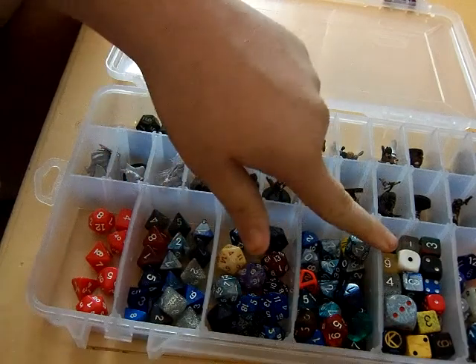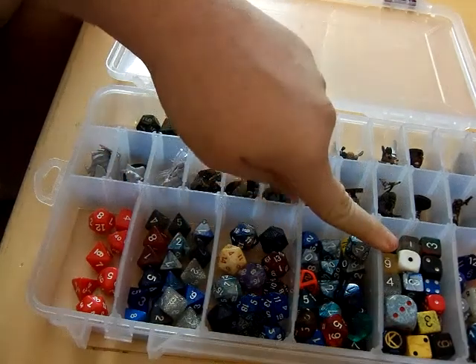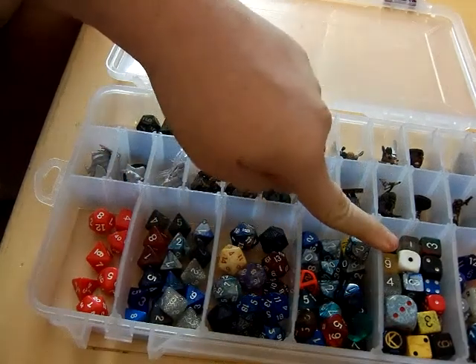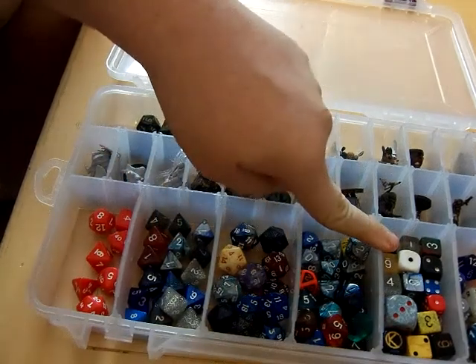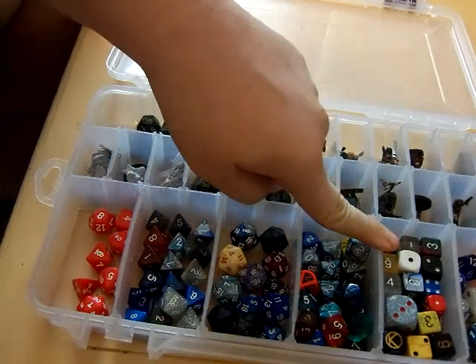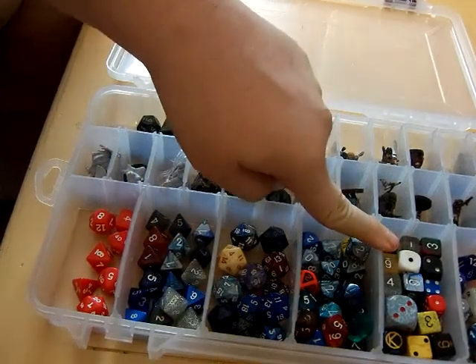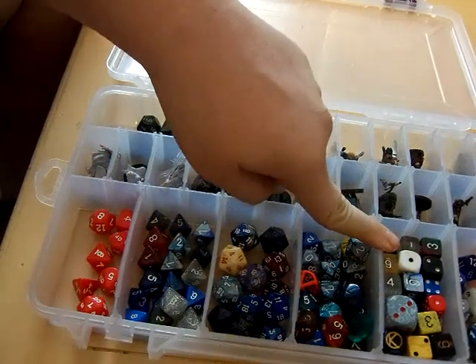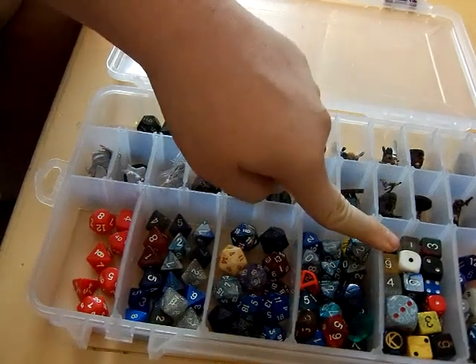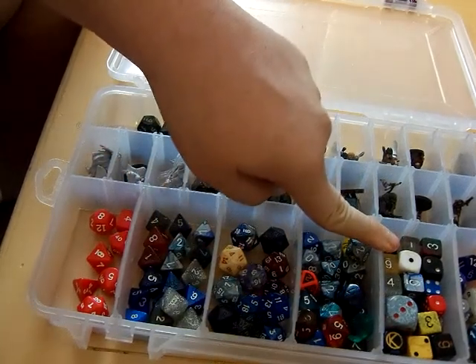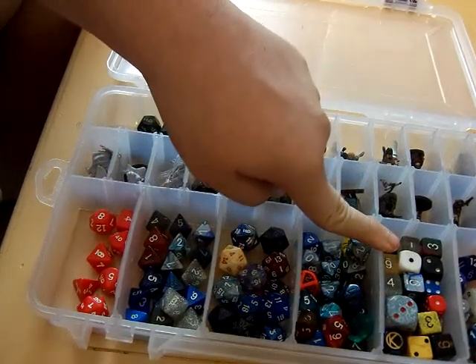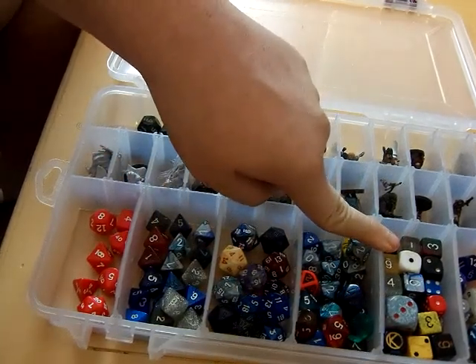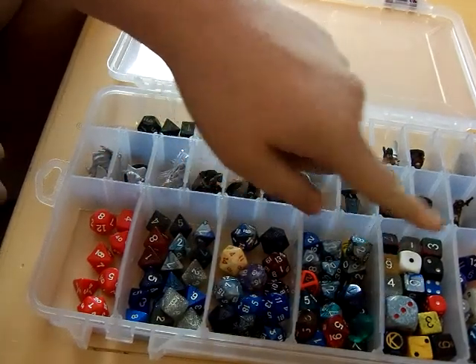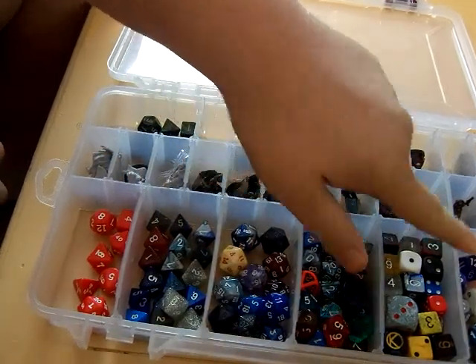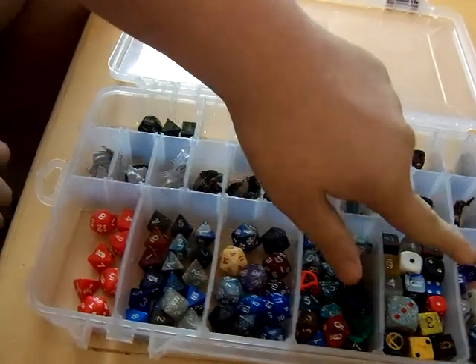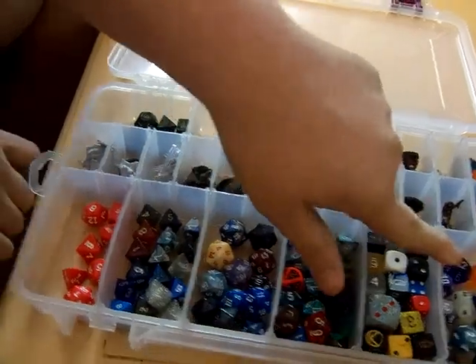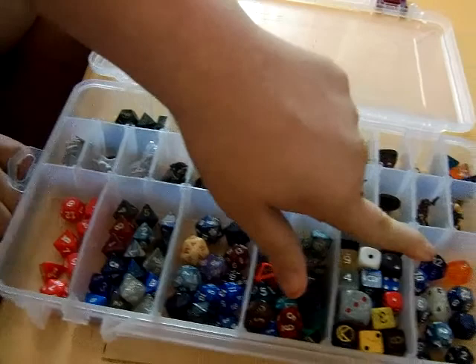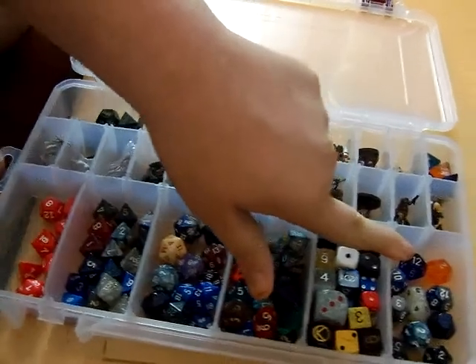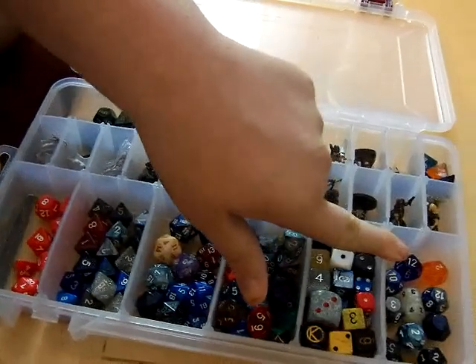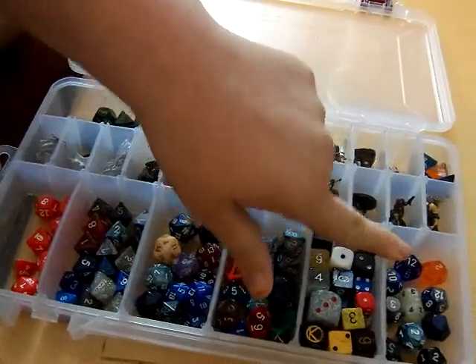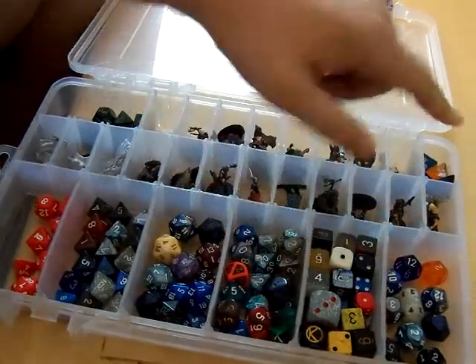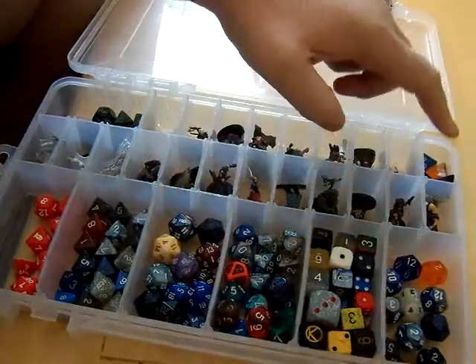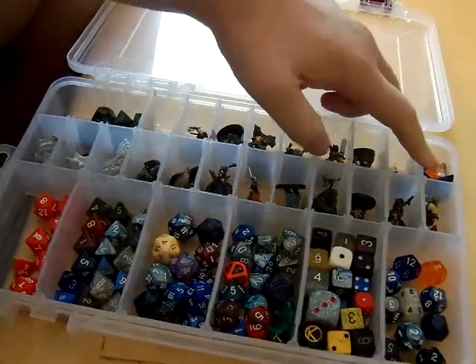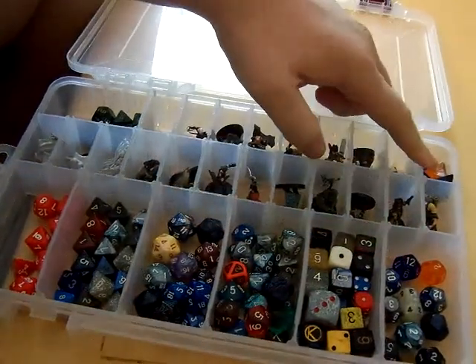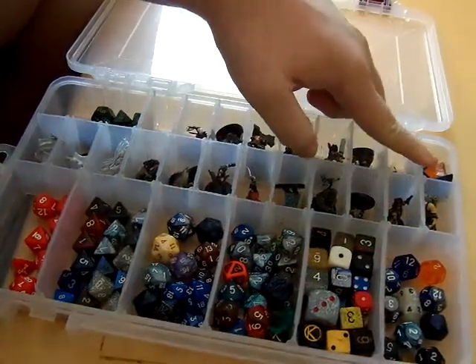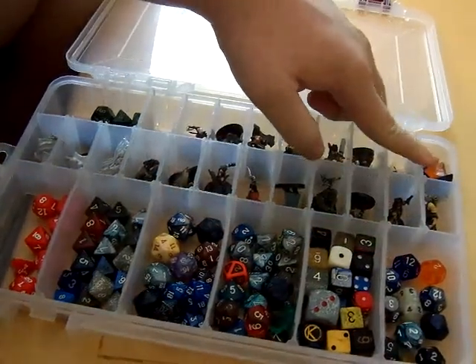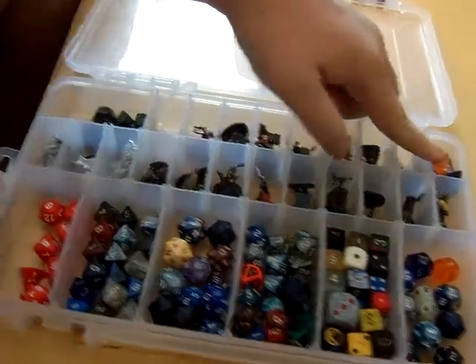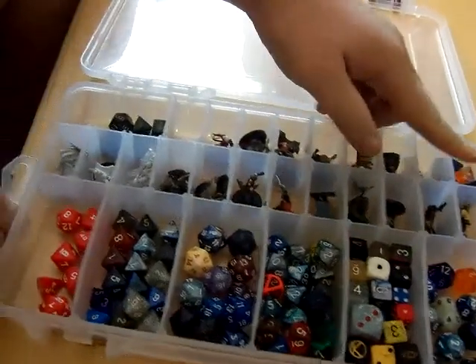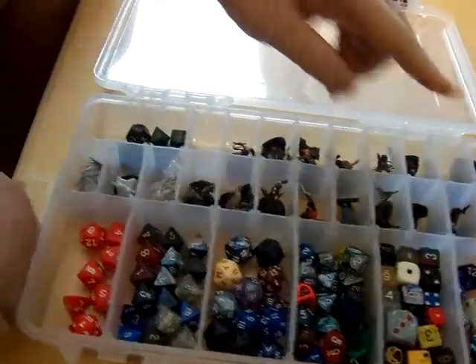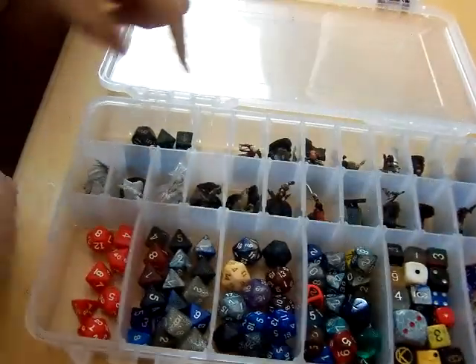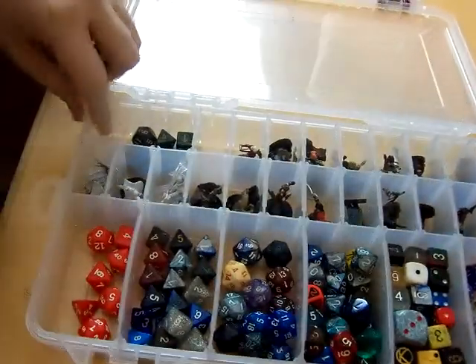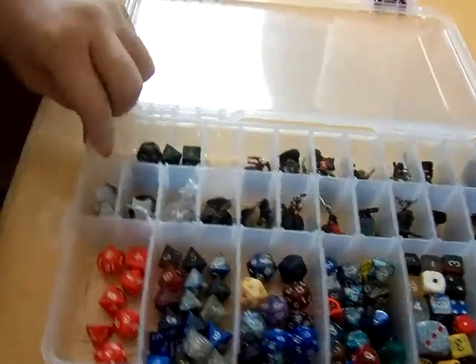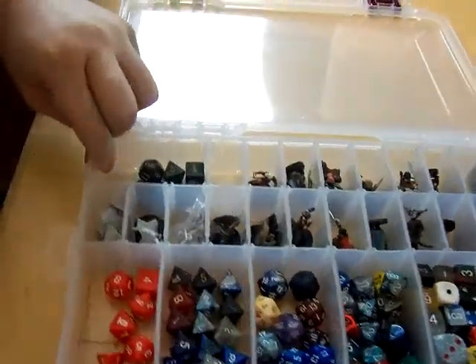I have almost no d6s to play Shadowrun if I had decided I needed to. I've got d12s over here in this compartment, and I have my d4s over here, and then I have another set of loaner dice up here.